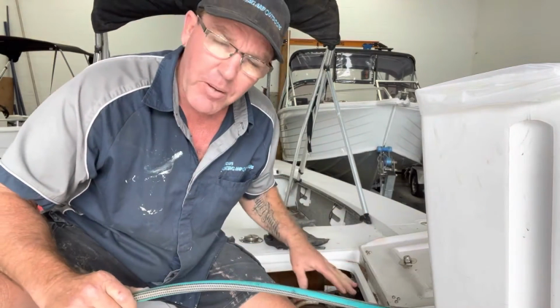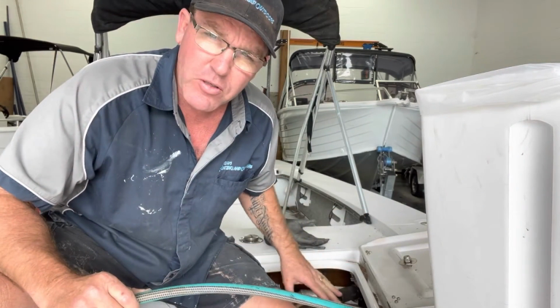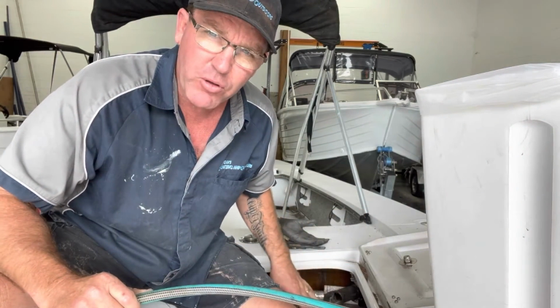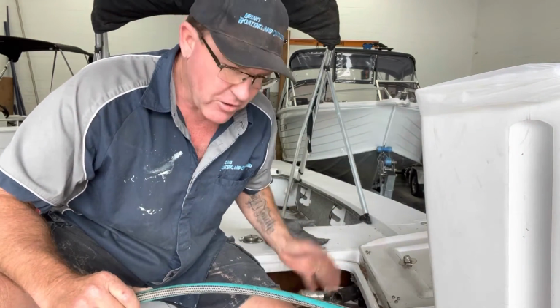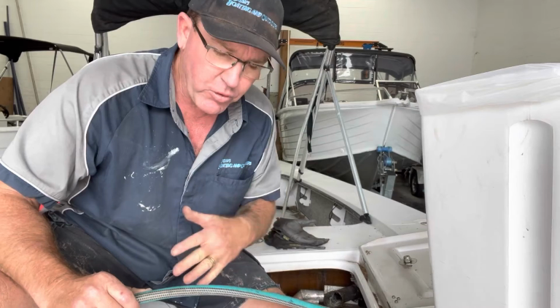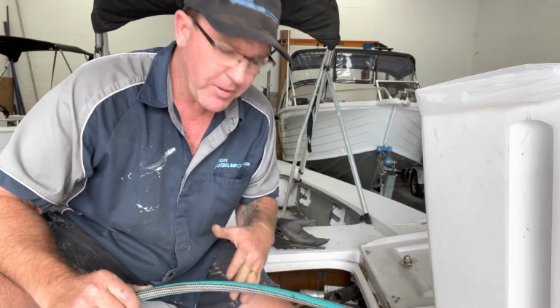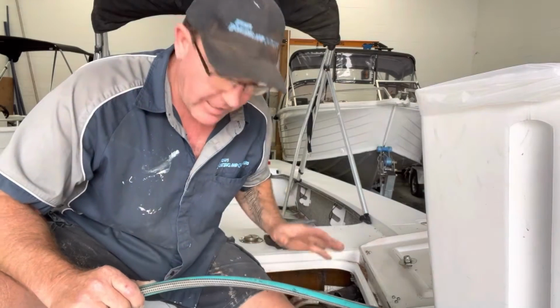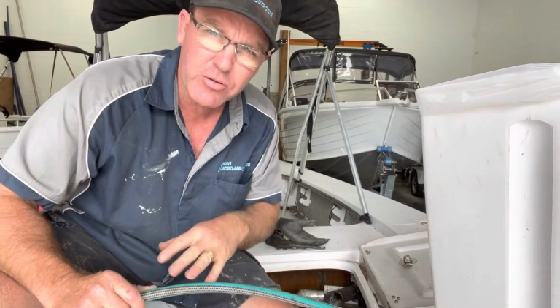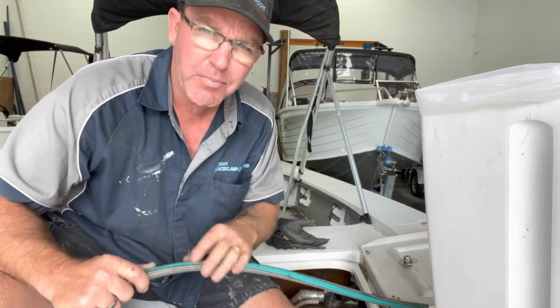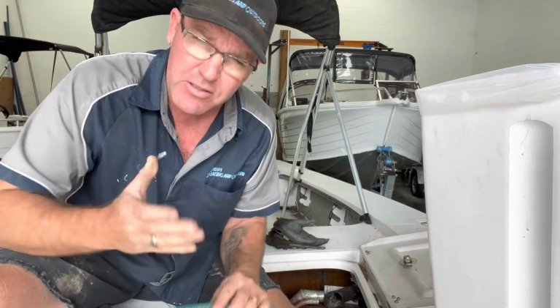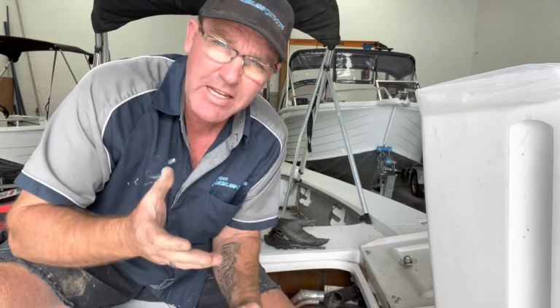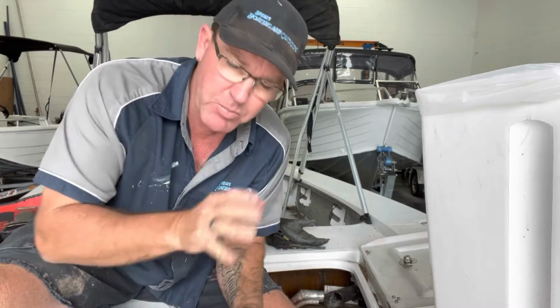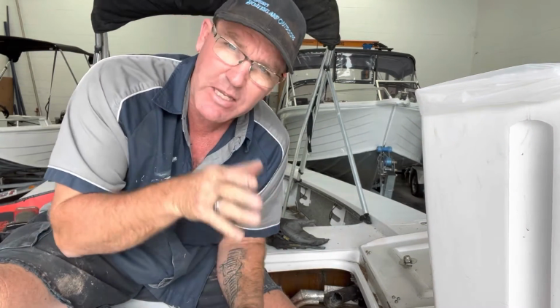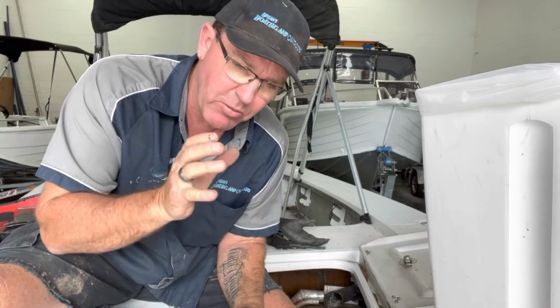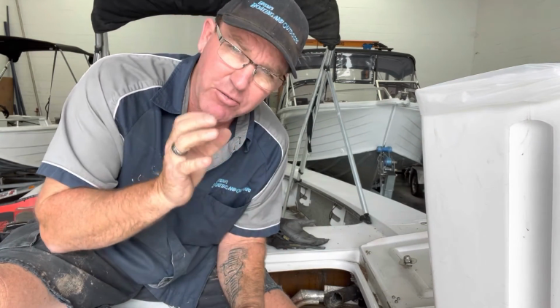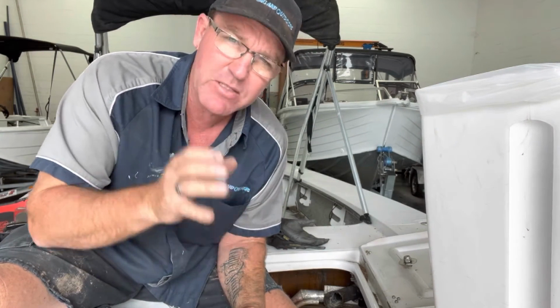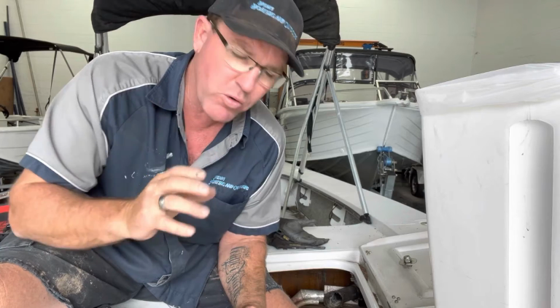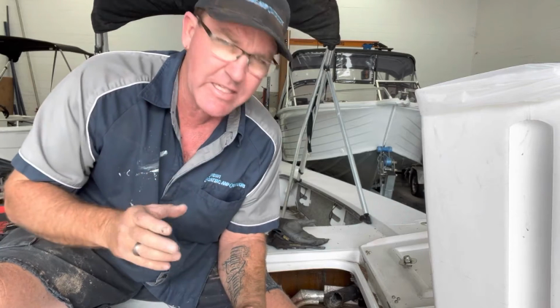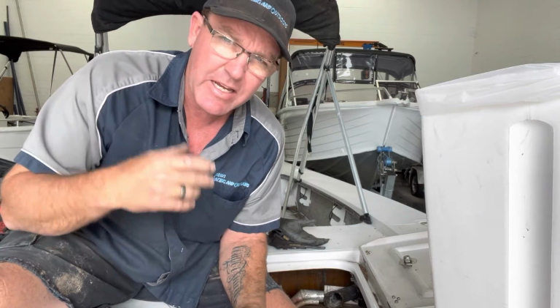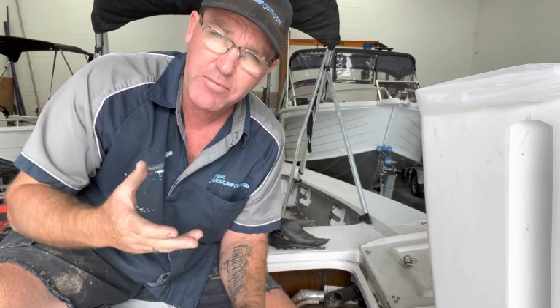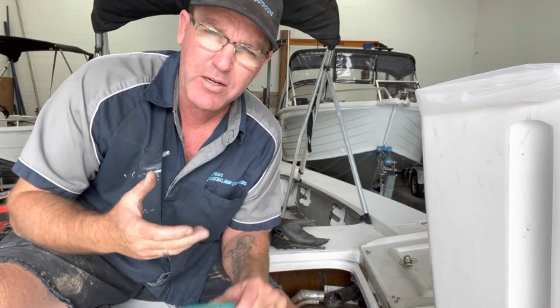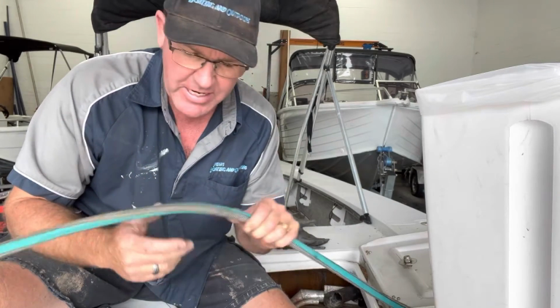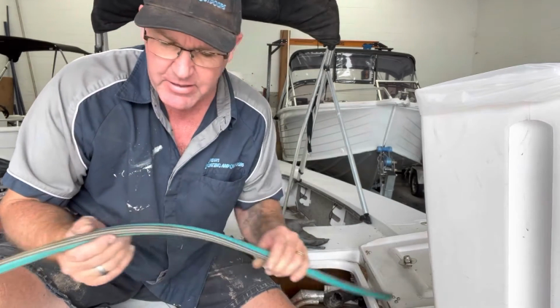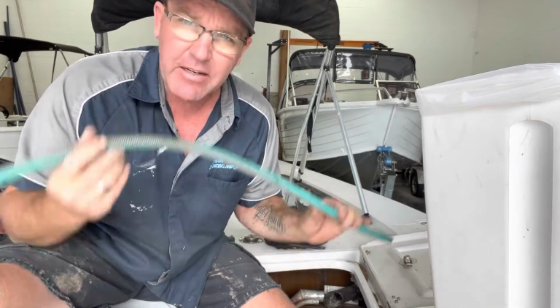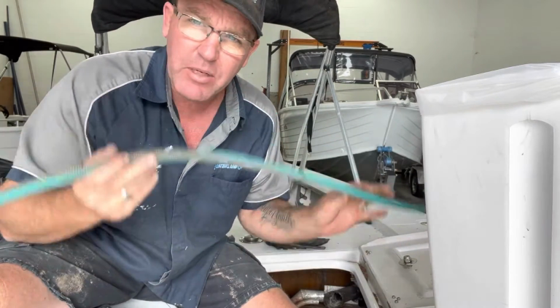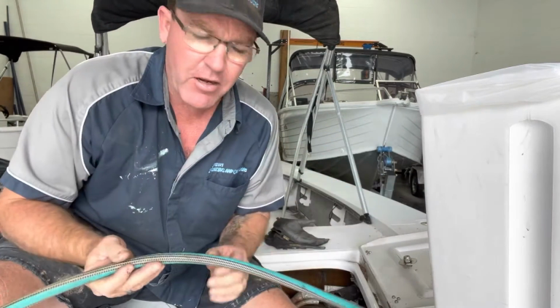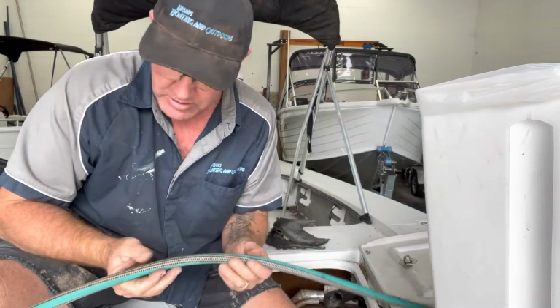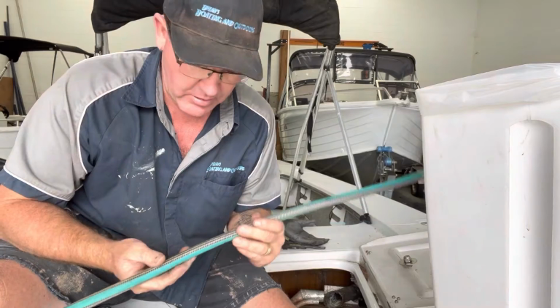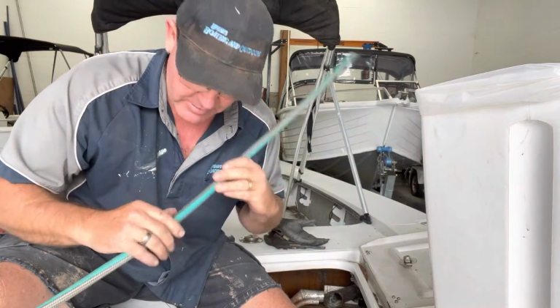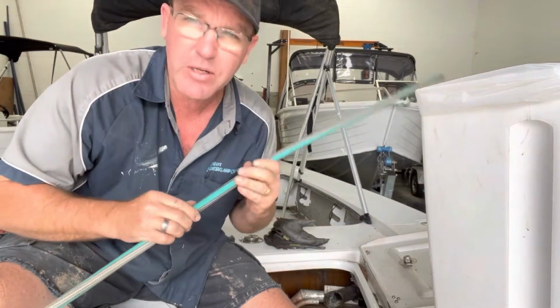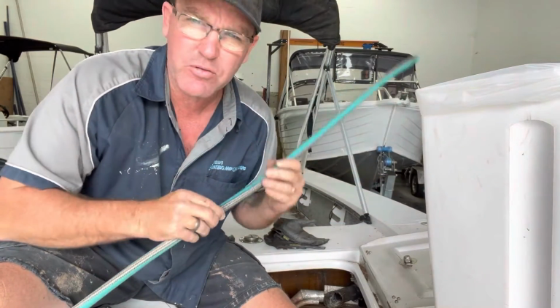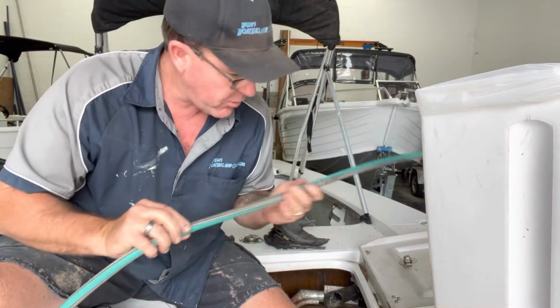I pump most of the fuel out just with a fuel pump into a drum, but there's always that last bit that's going to be where the crap is and where the water is. So if you've got a bit of compressed air and a bit of garden hose, it's a pretty simple straightforward process.